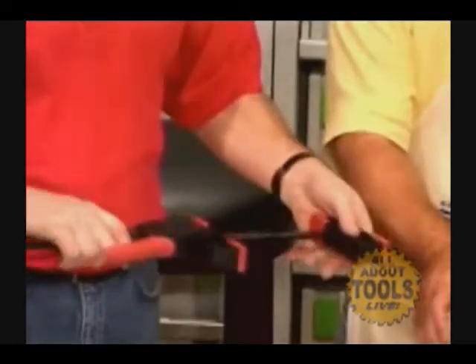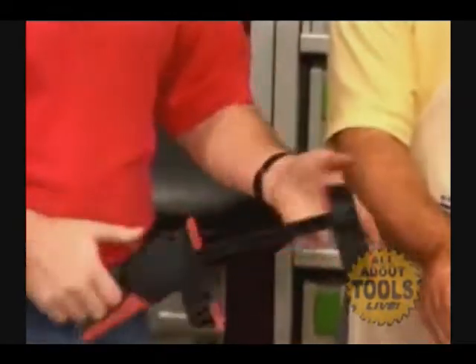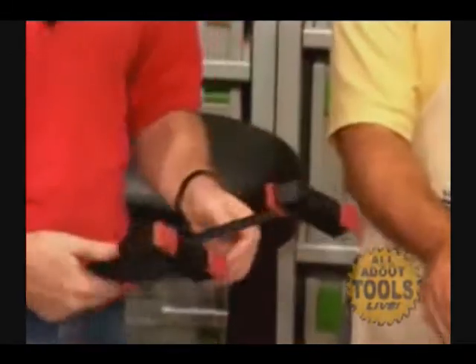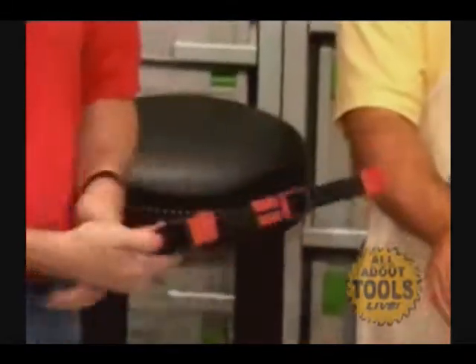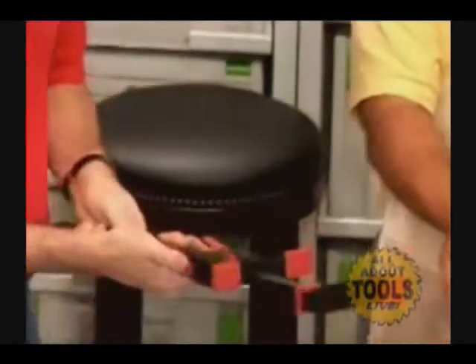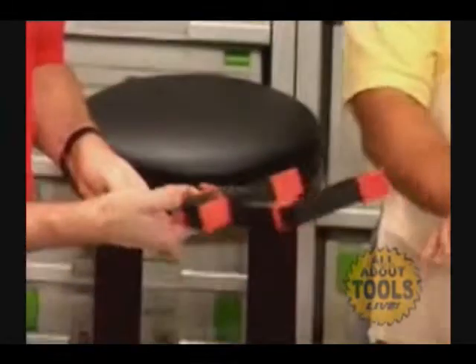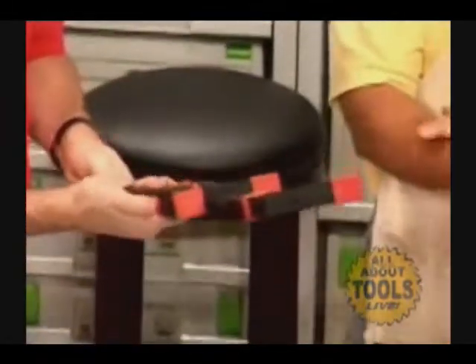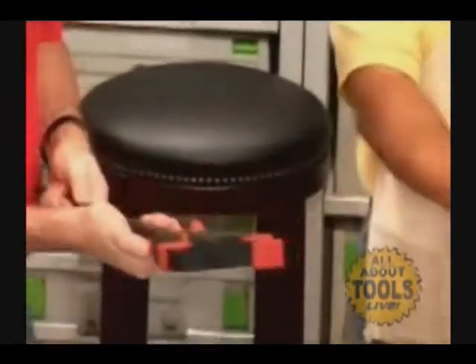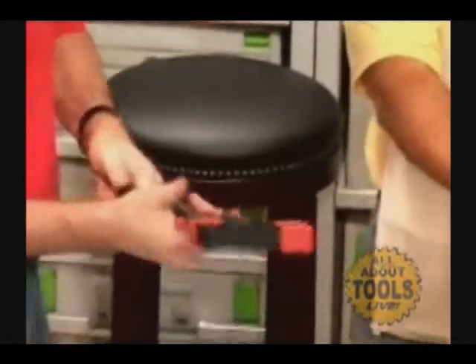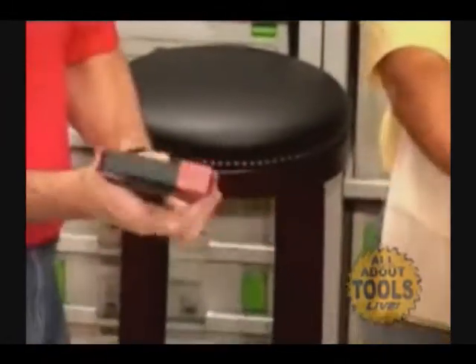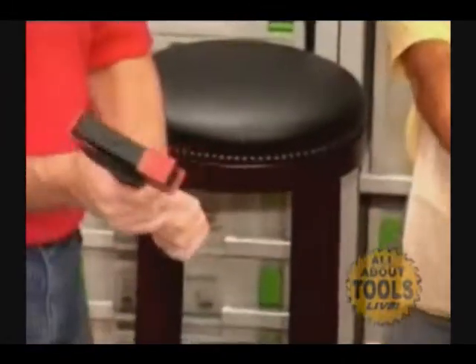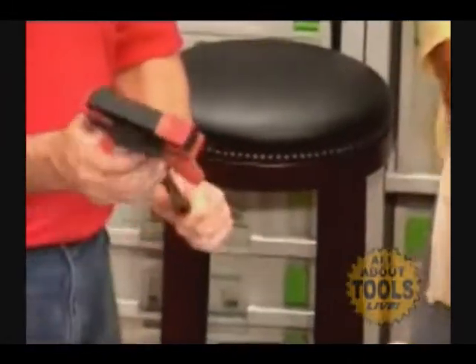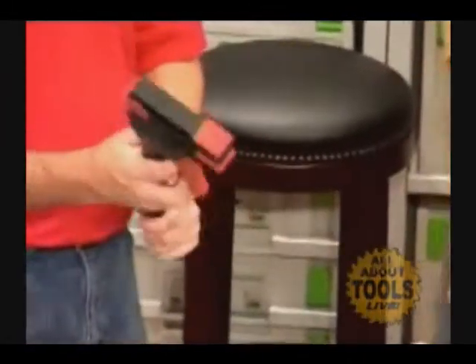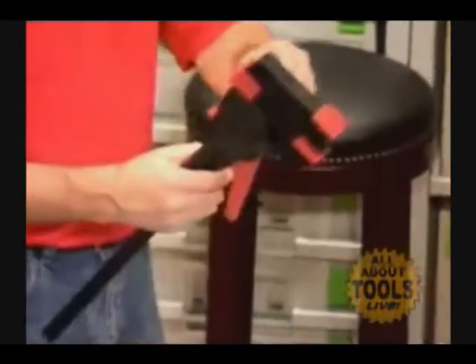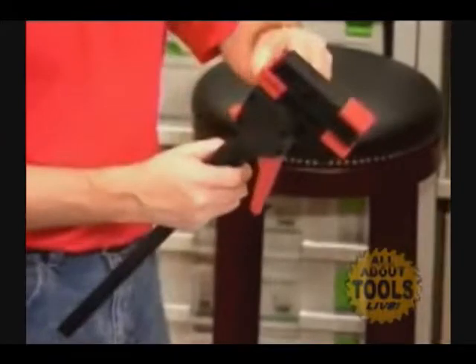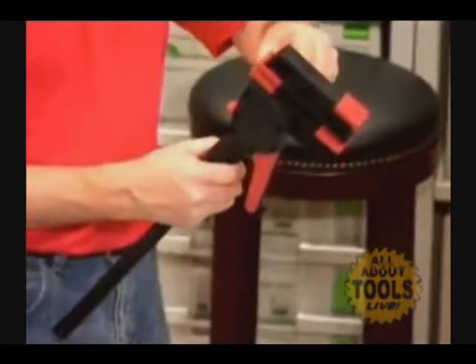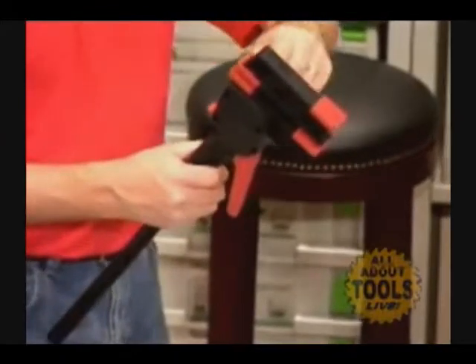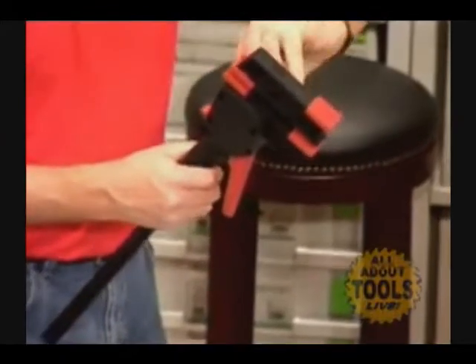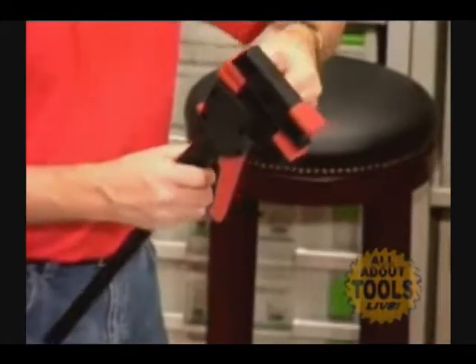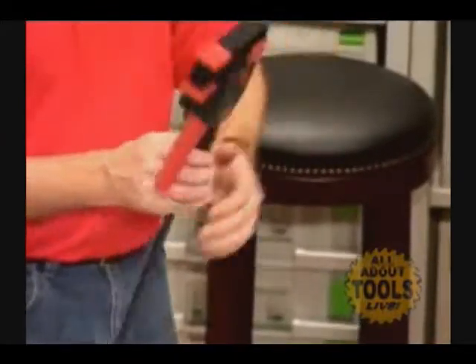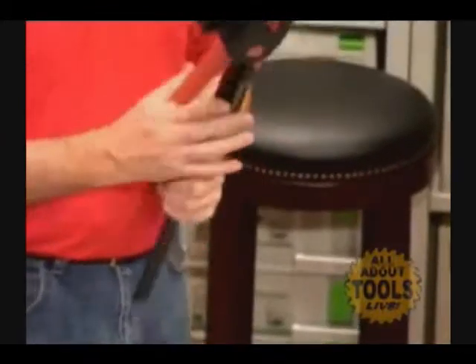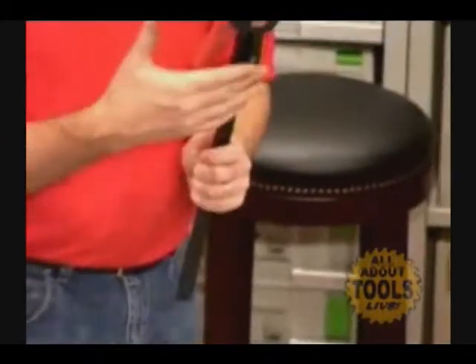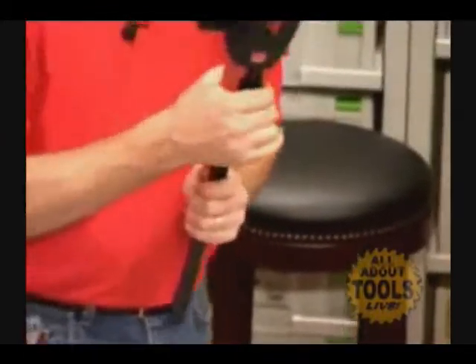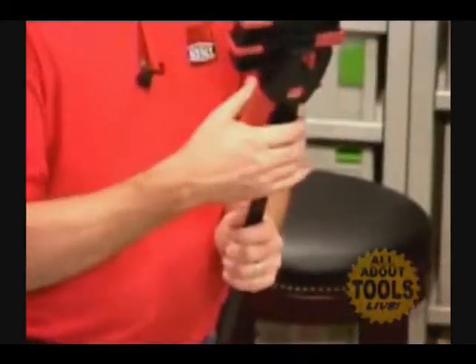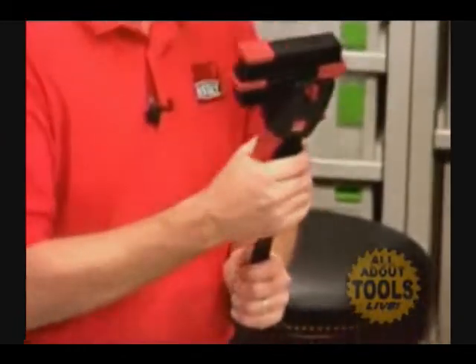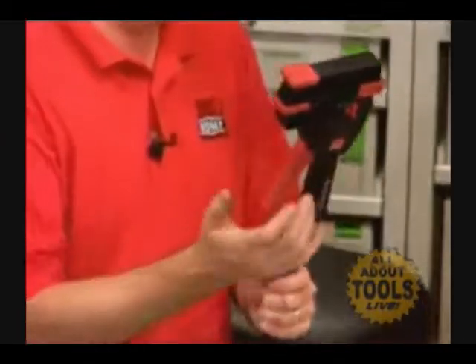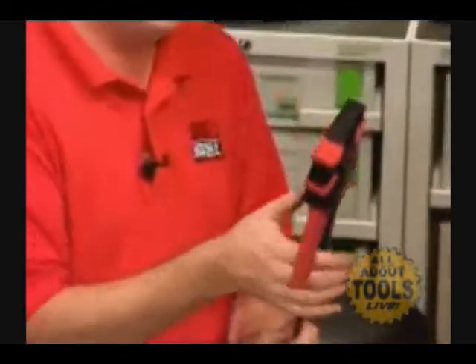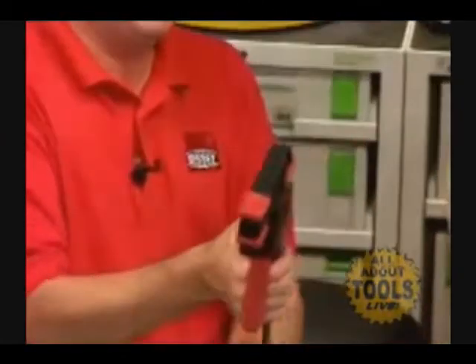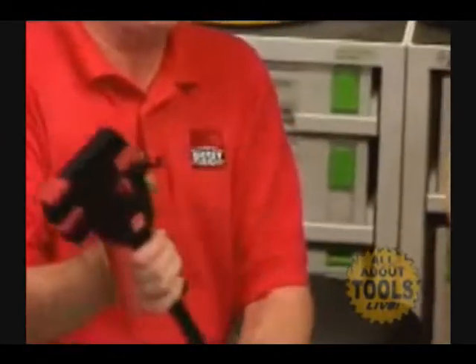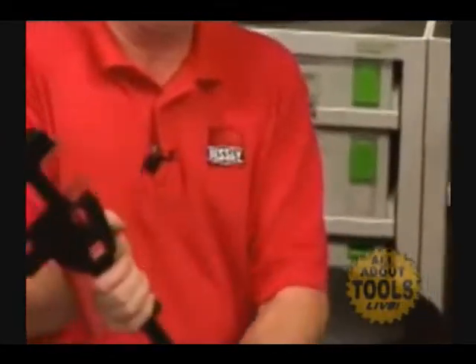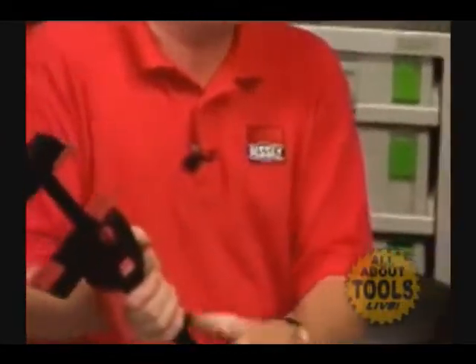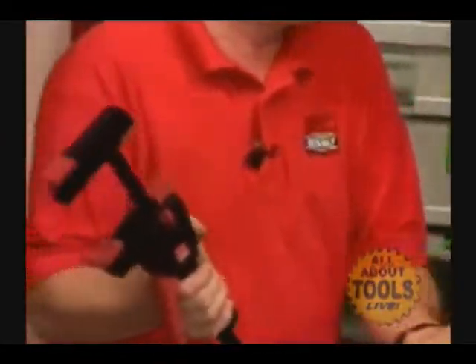It's very unique — it has a quick release trigger here, so as you squeeze this it locks down. The way you release it is you simply pop this lever on the back.